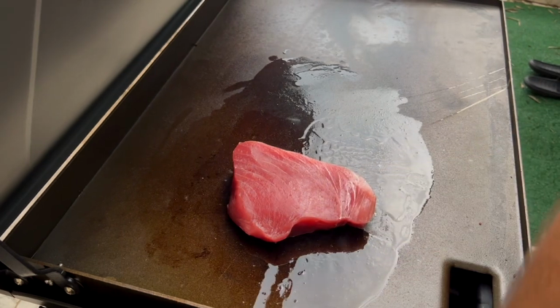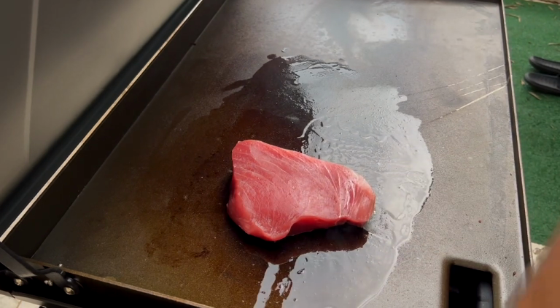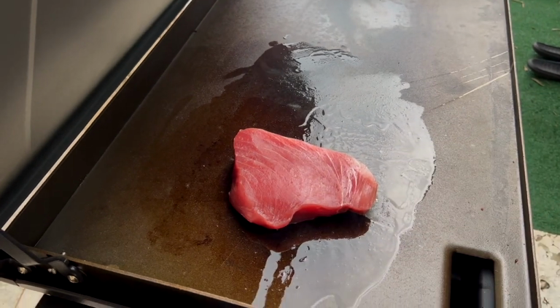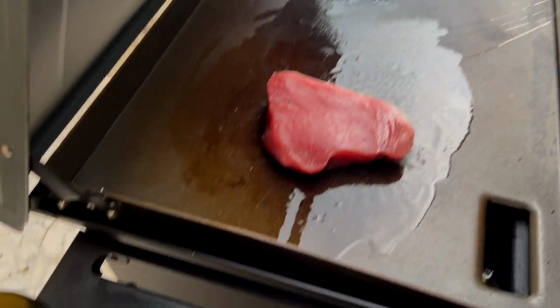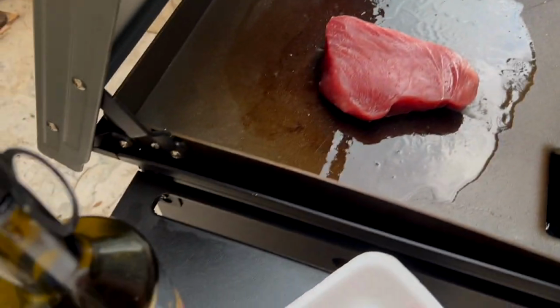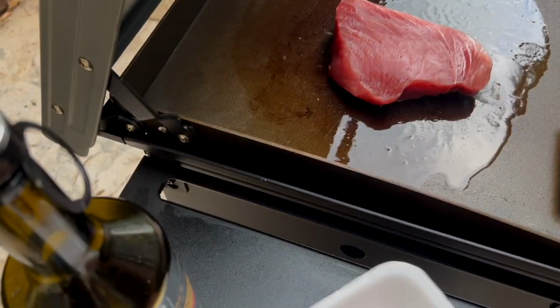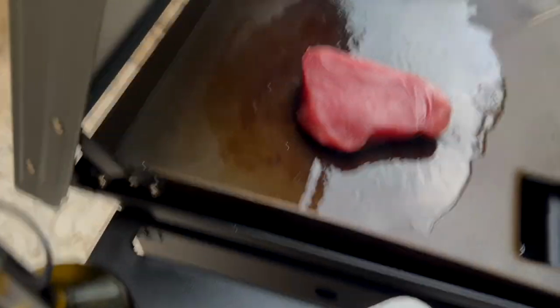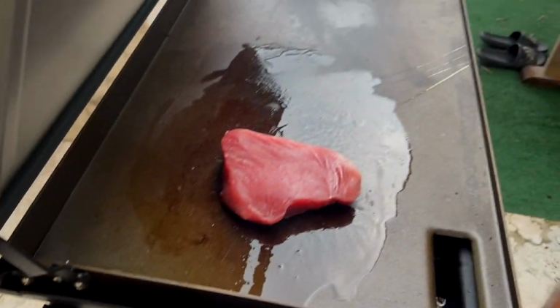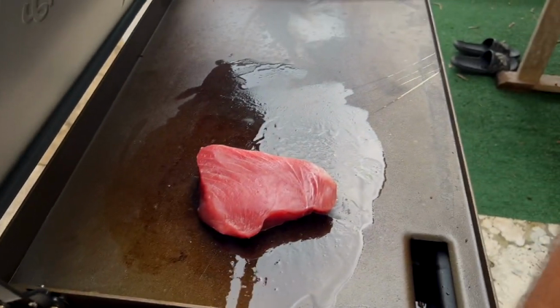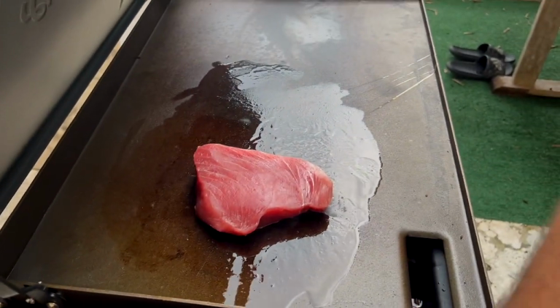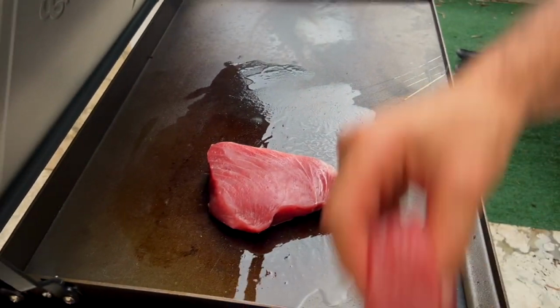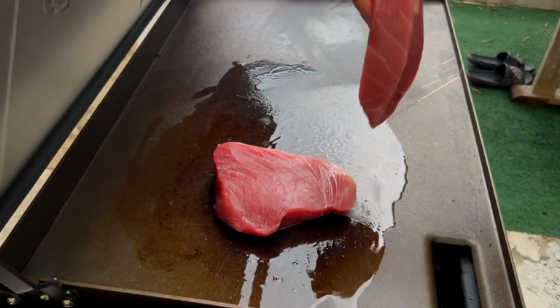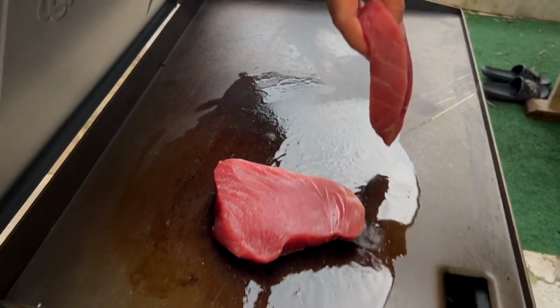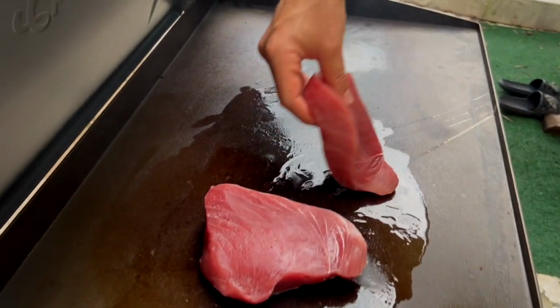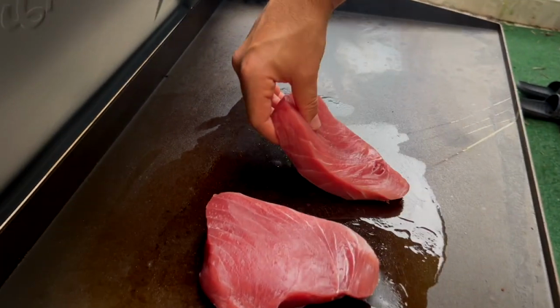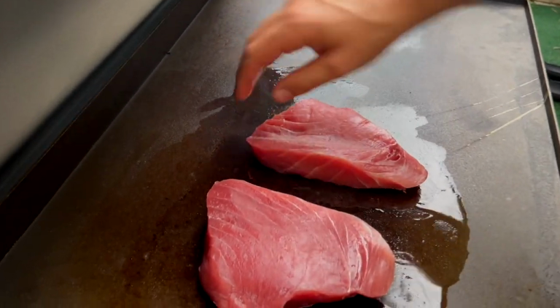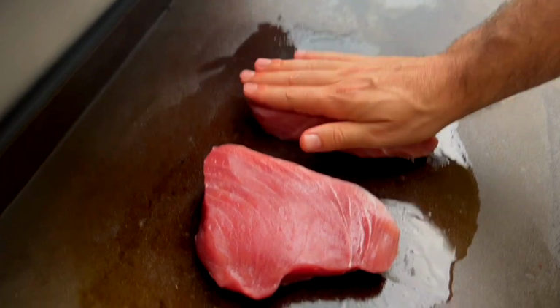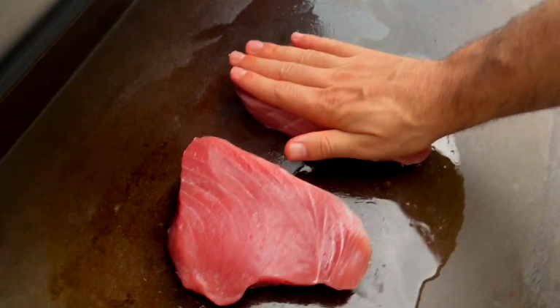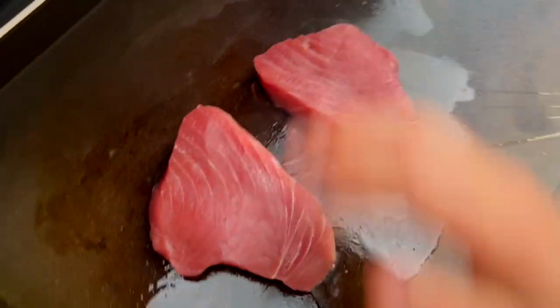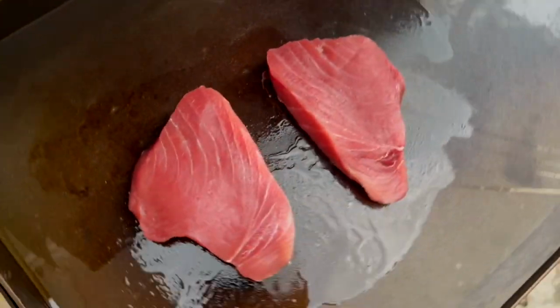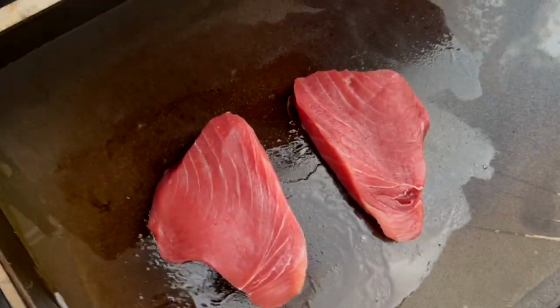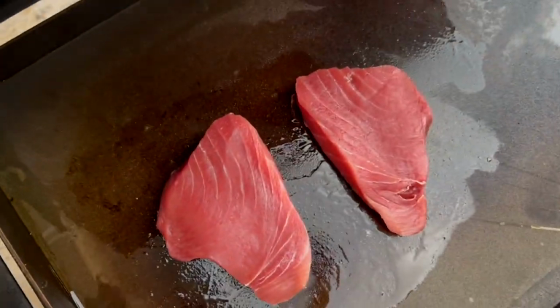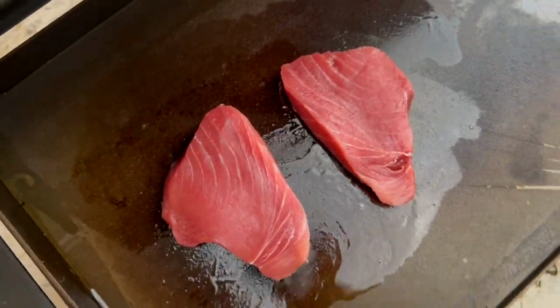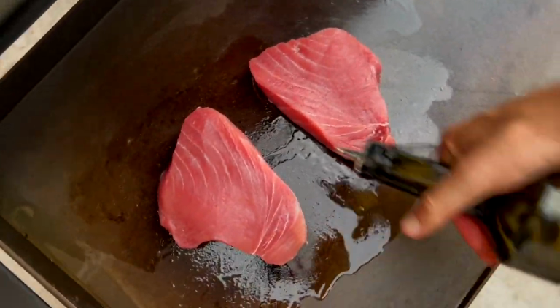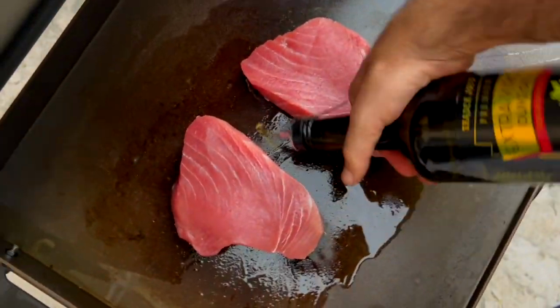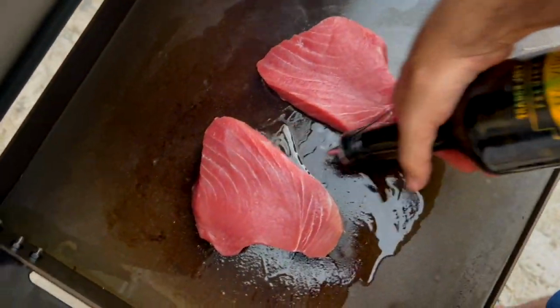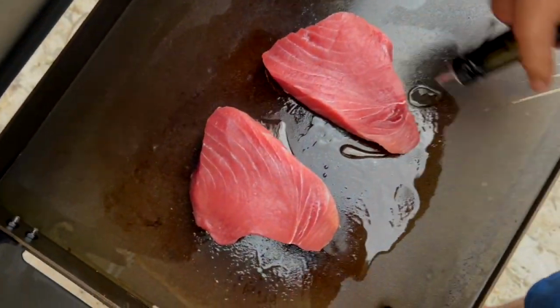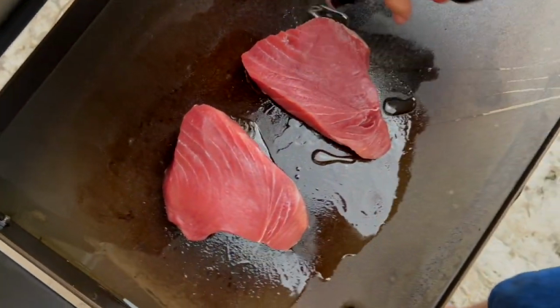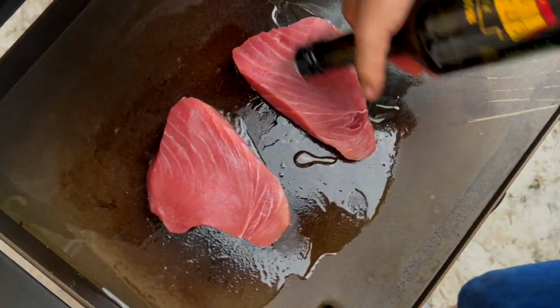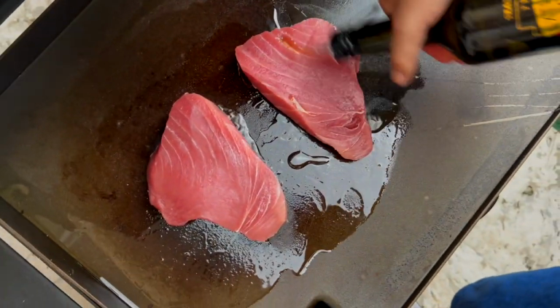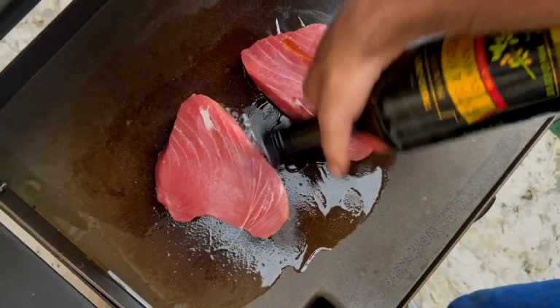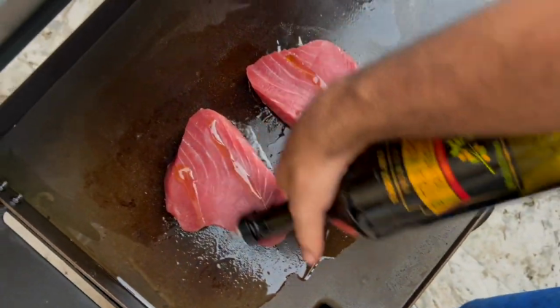Press it so you have contact. Drop the seasoning, second one goes down. What I like to do is always put a little bit more olive oil around so you get a nice sear.